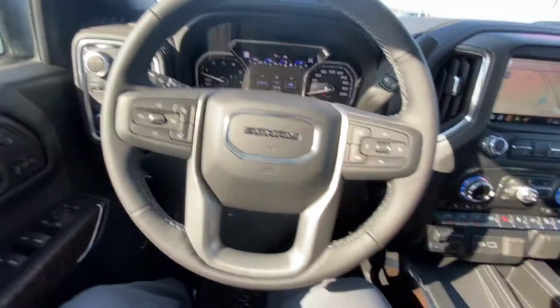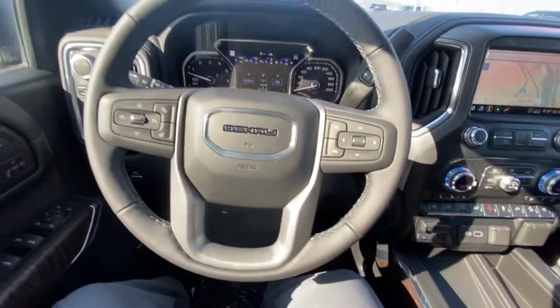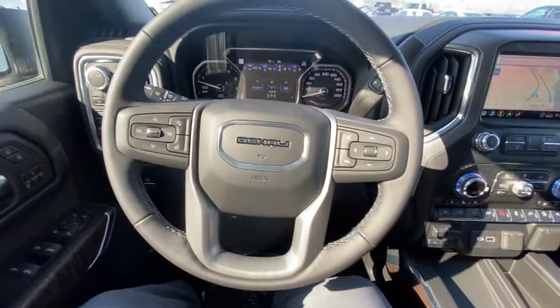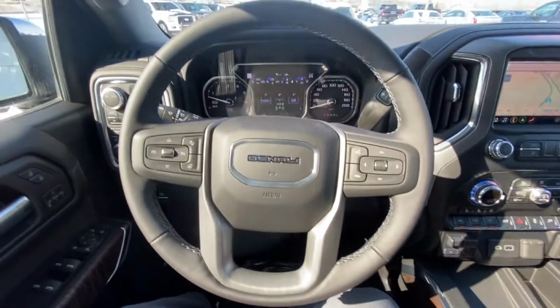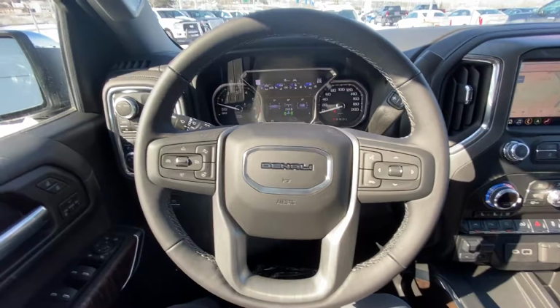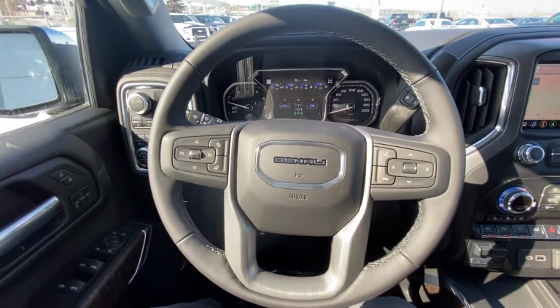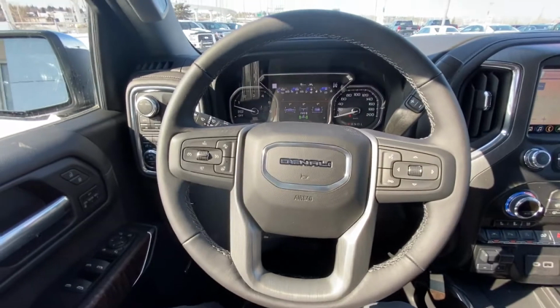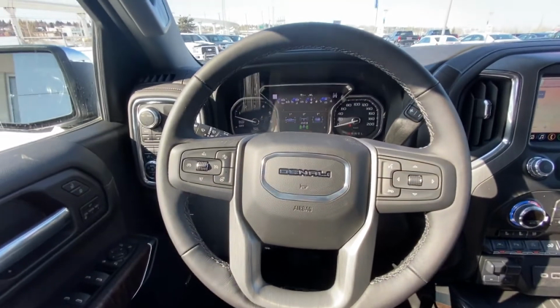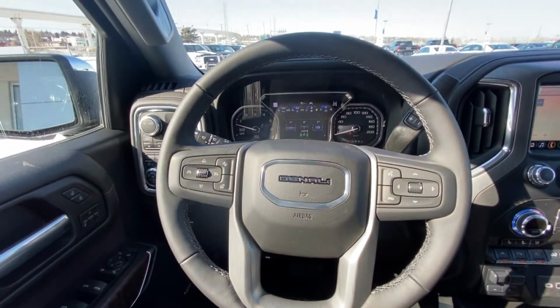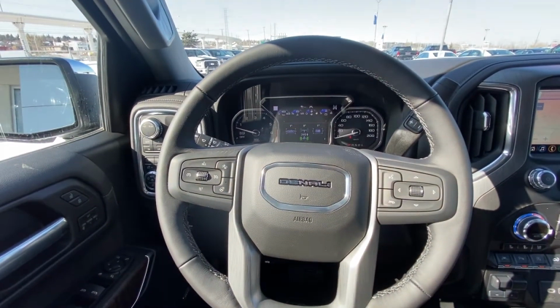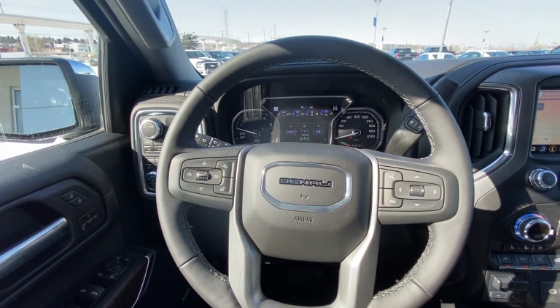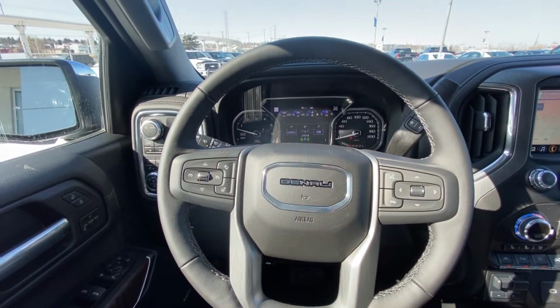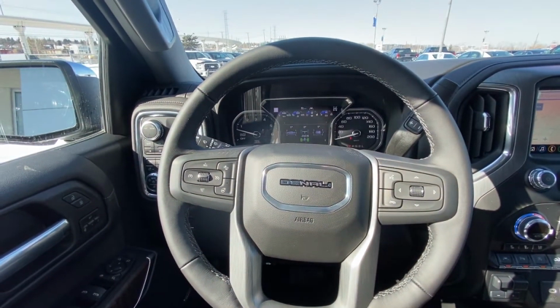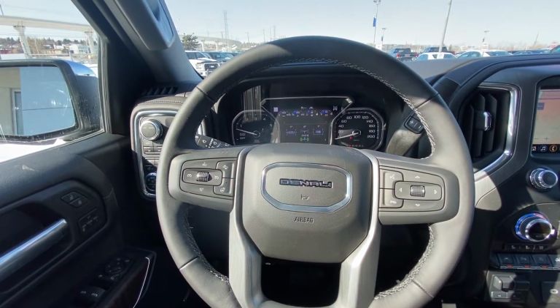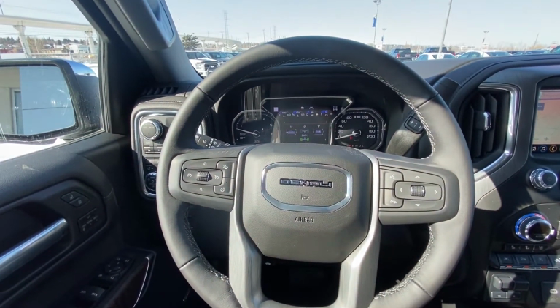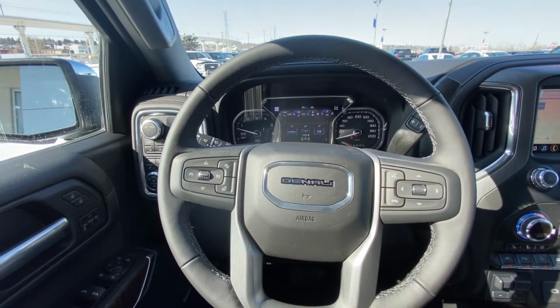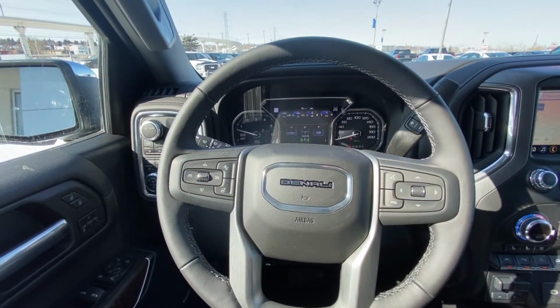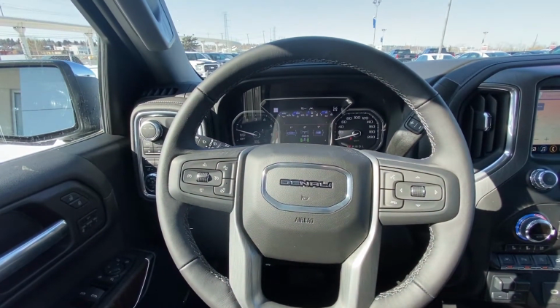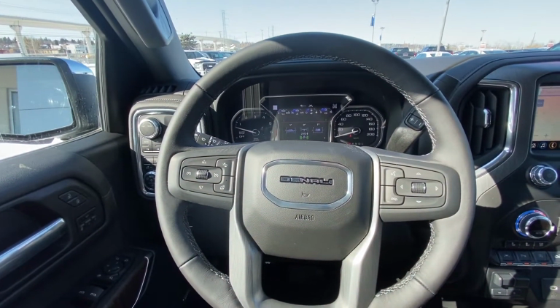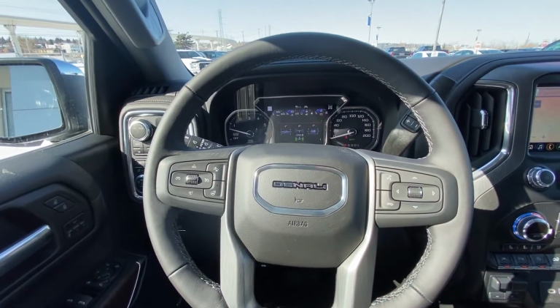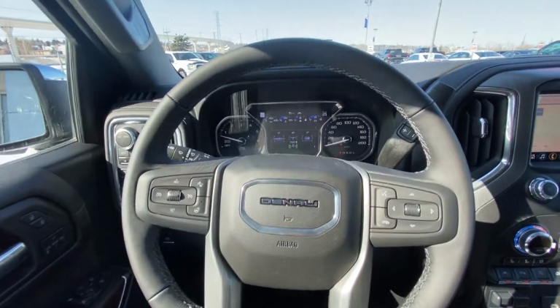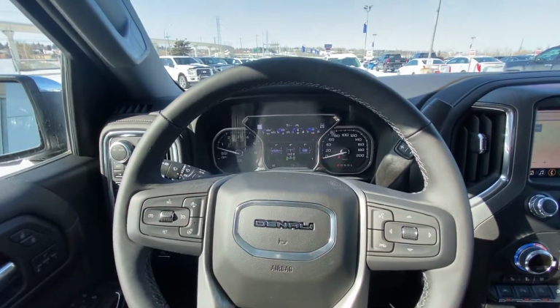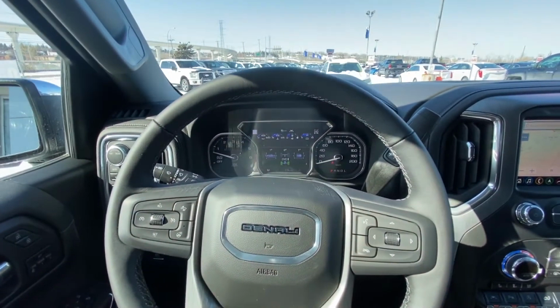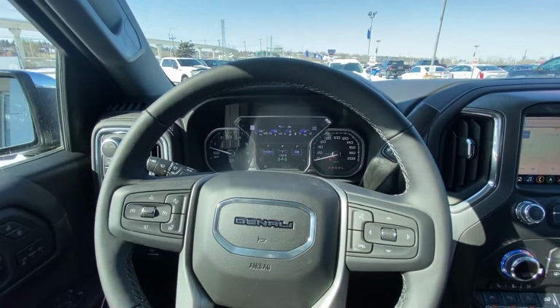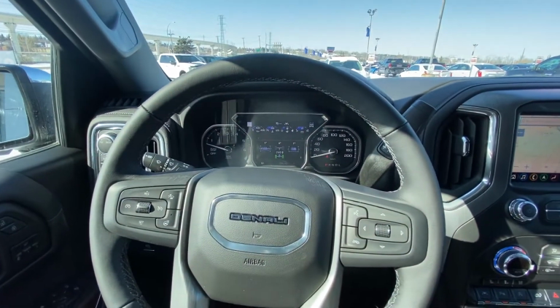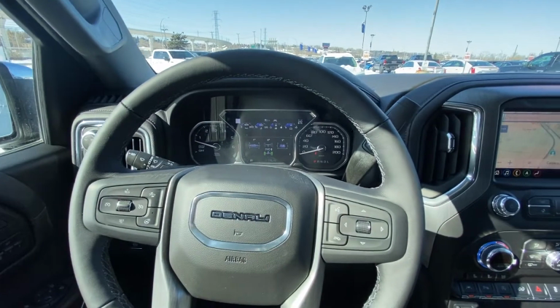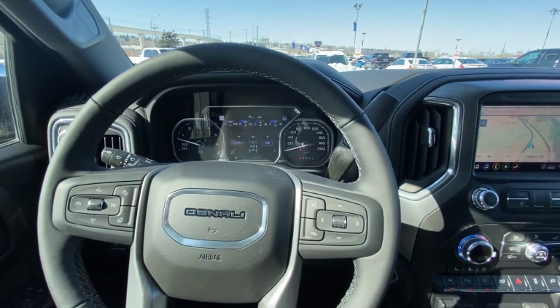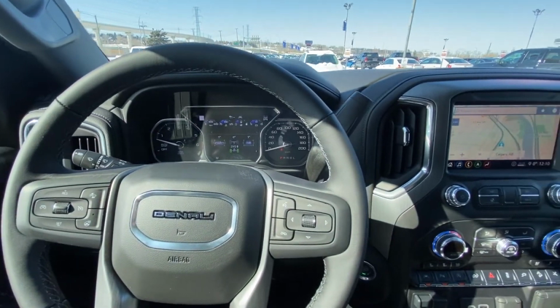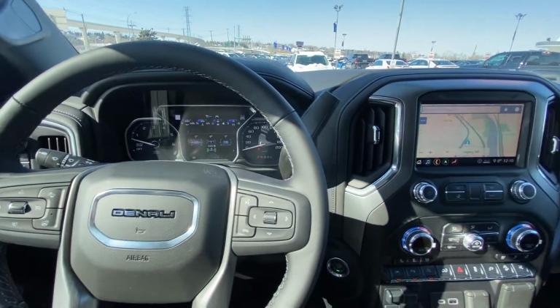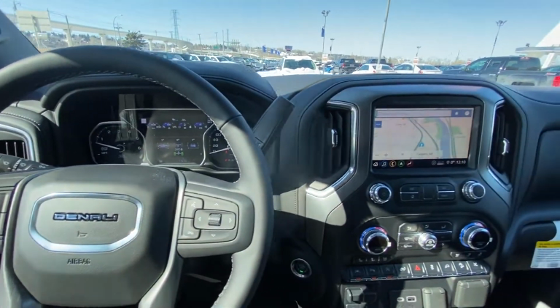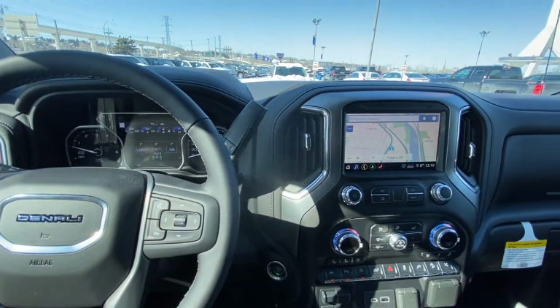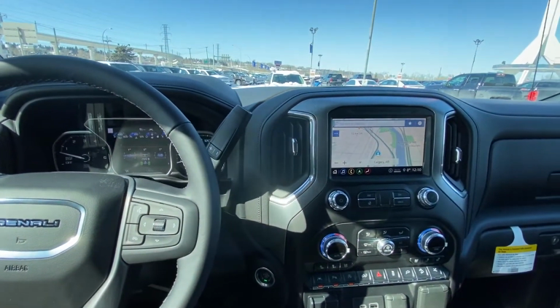Looking at the leather-wrapped heated steering wheel, we have forward collision warning, speak-to-talk, and cruise control. We do have 18 kilometers on the truck — brand spanking new.